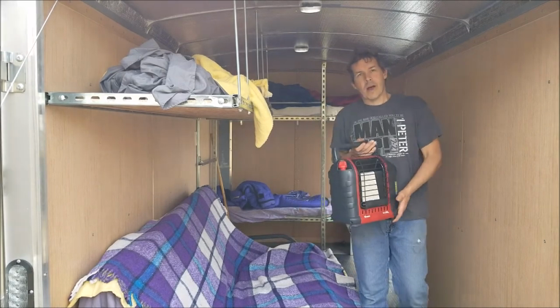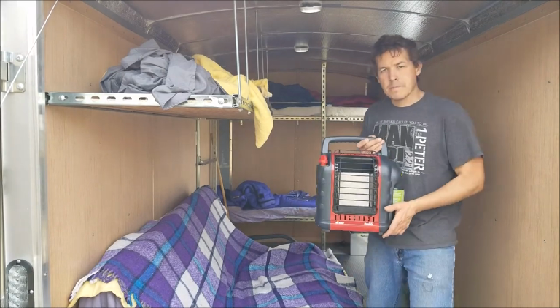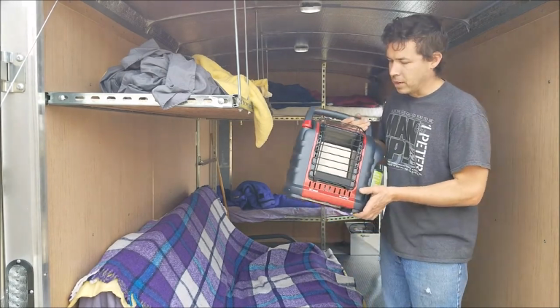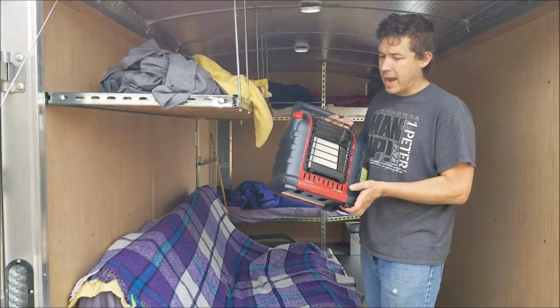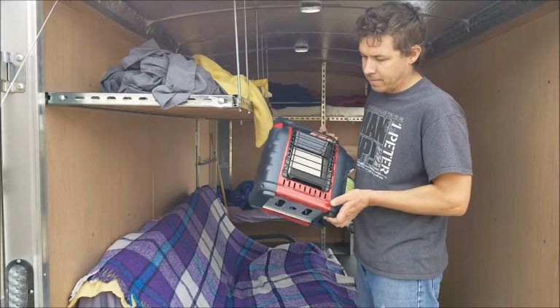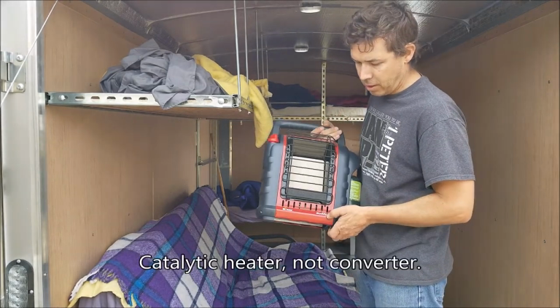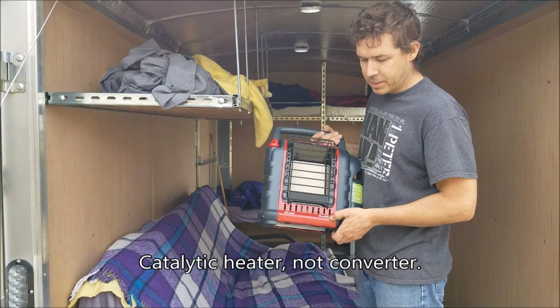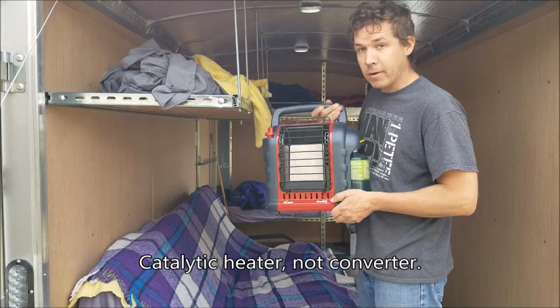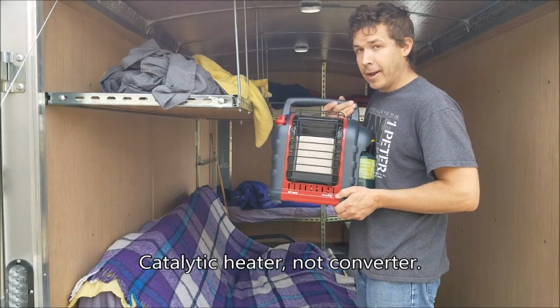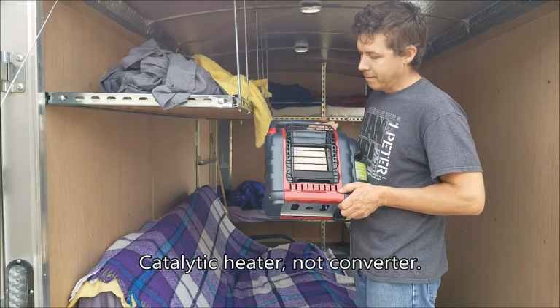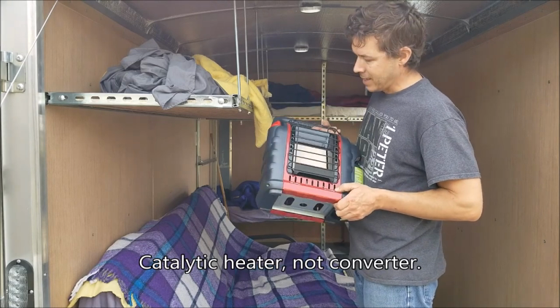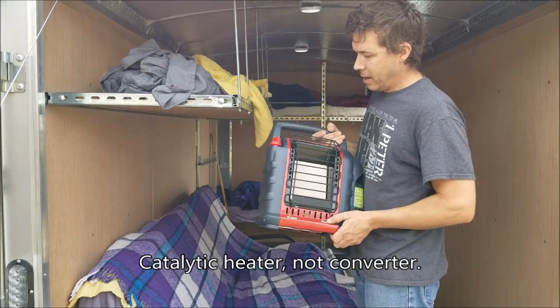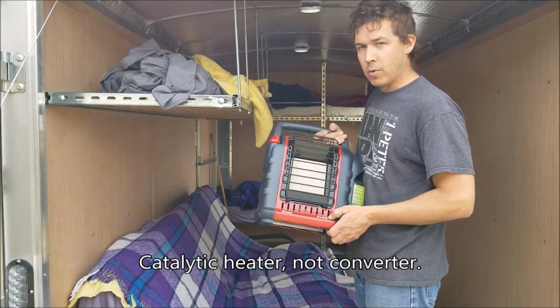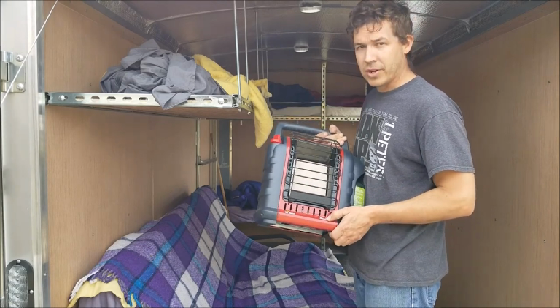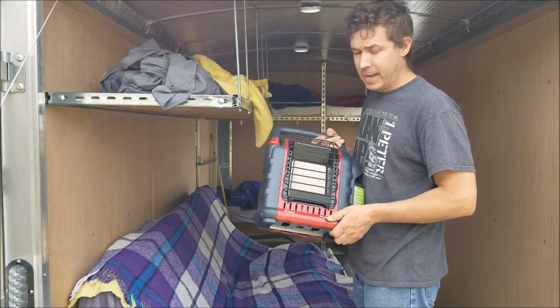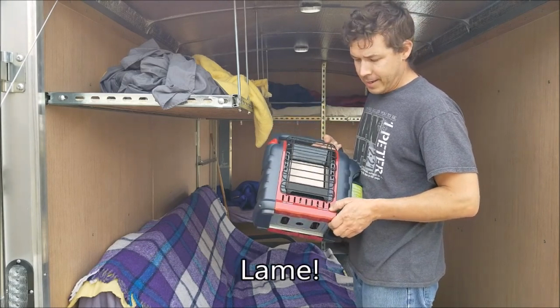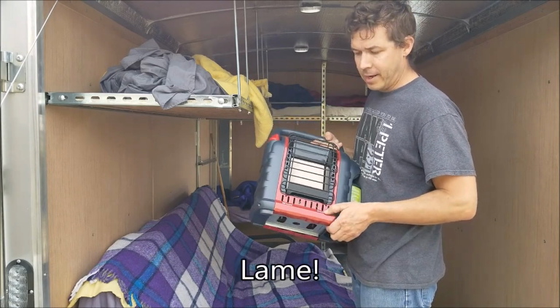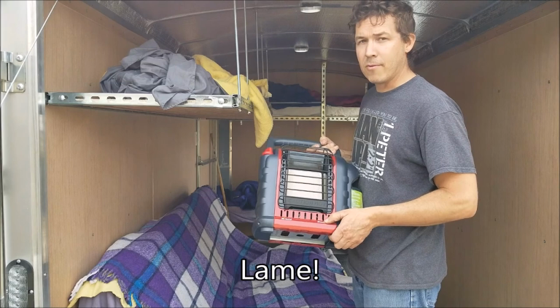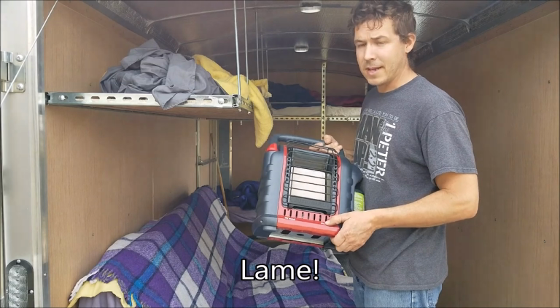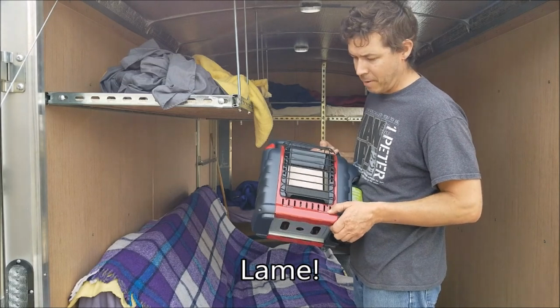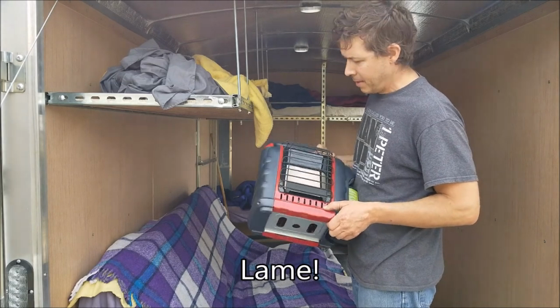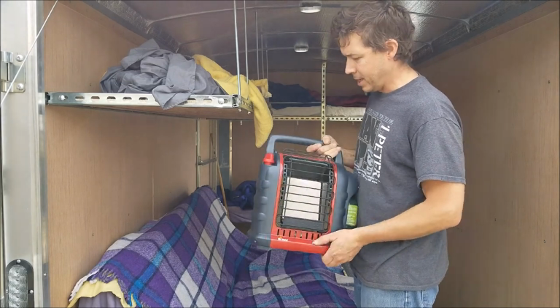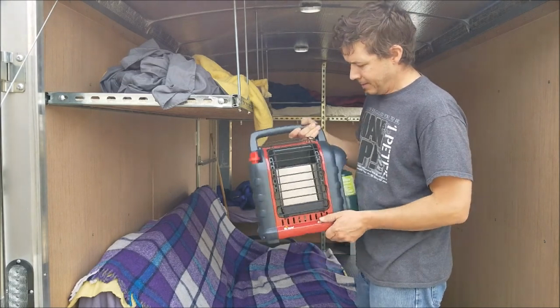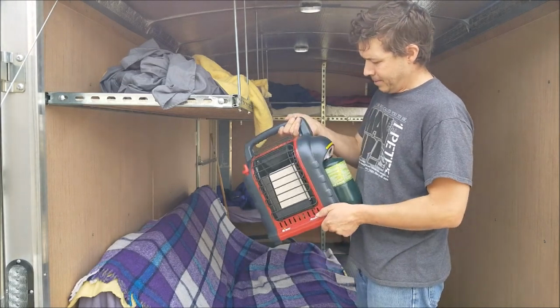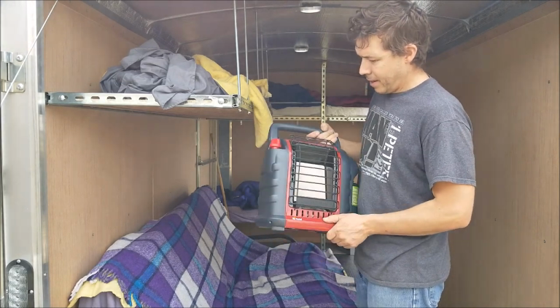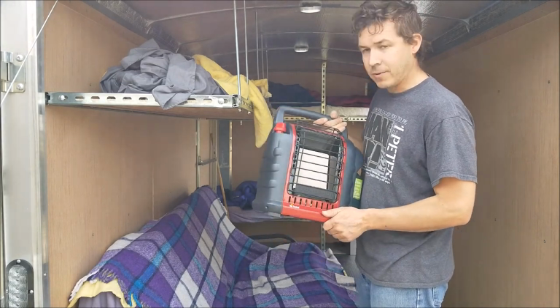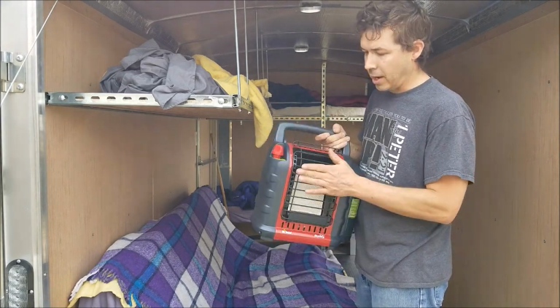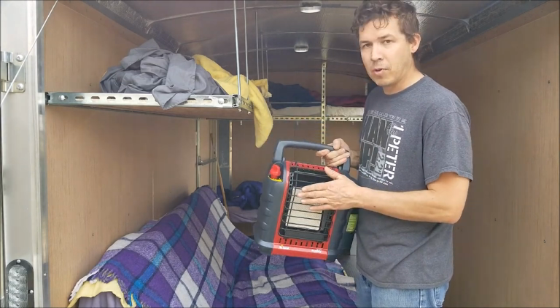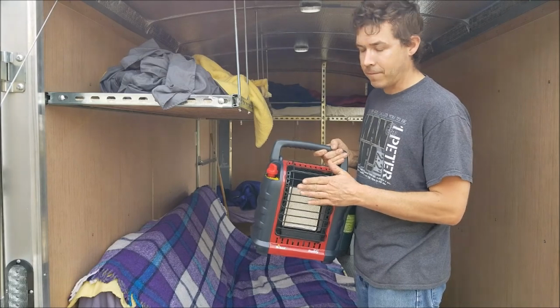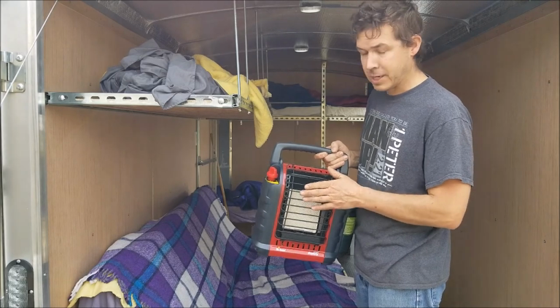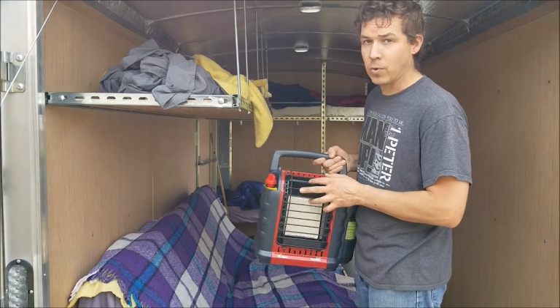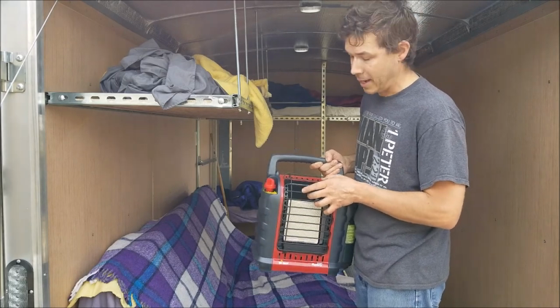I picked up a small catalytic heater — it's called a Mr. Heater. Very exciting — I'll have to go with my Mr. Coffee and whatever other 'Mr.' things I can come up with. It'll be nice for this trailer; I think it'll be plenty of heat. It actually puts out a really good amount of heat.